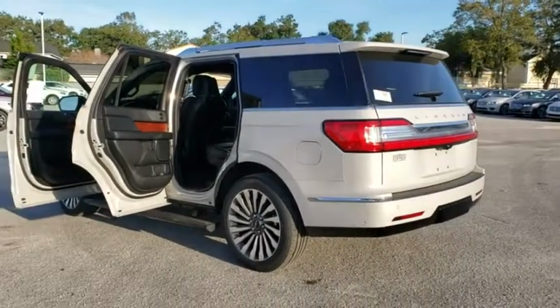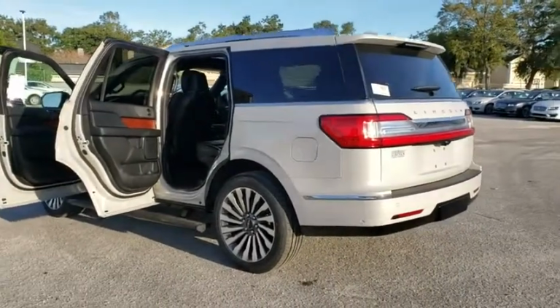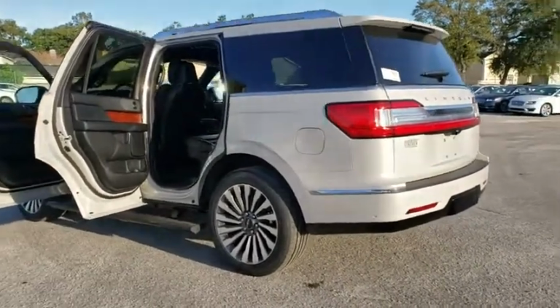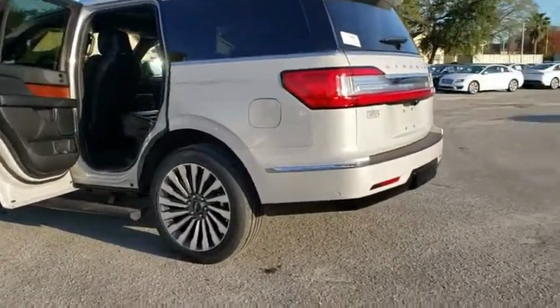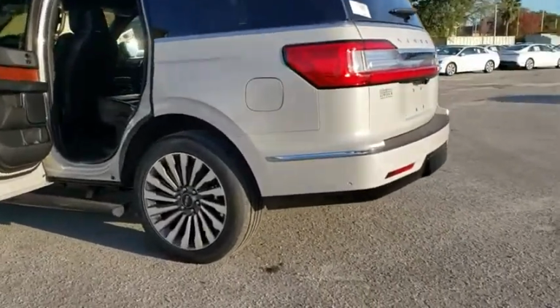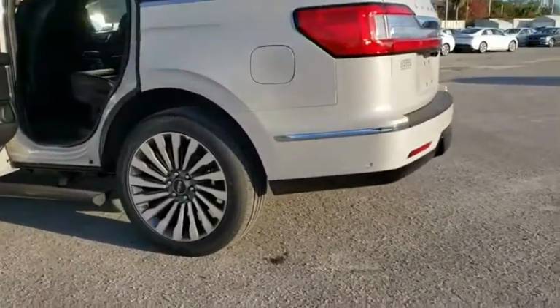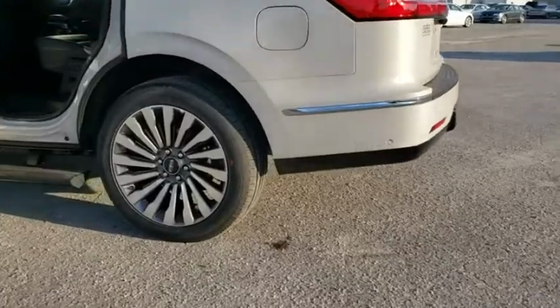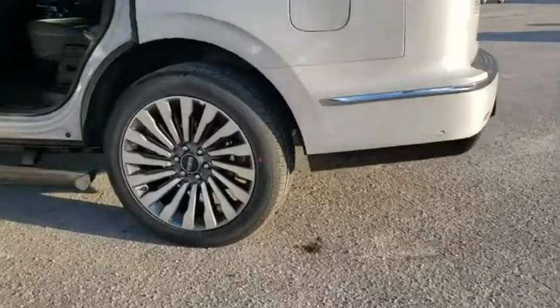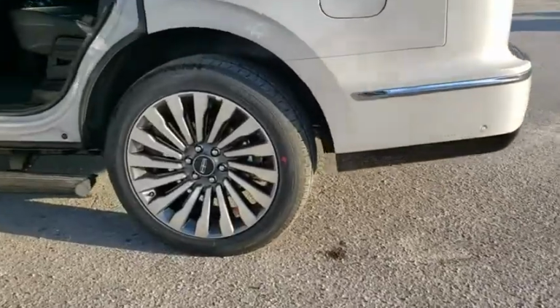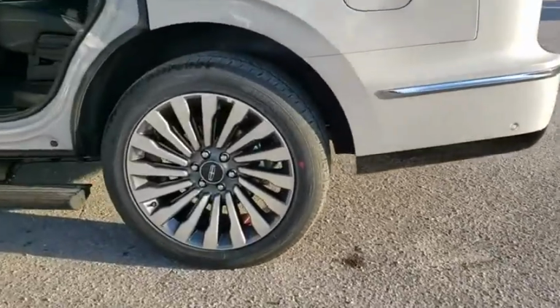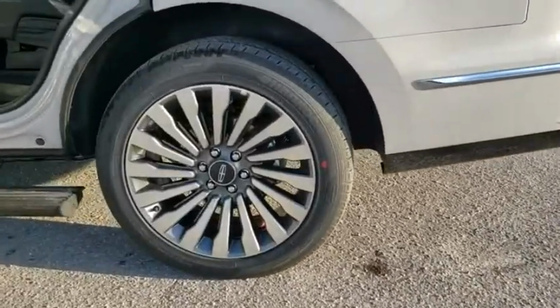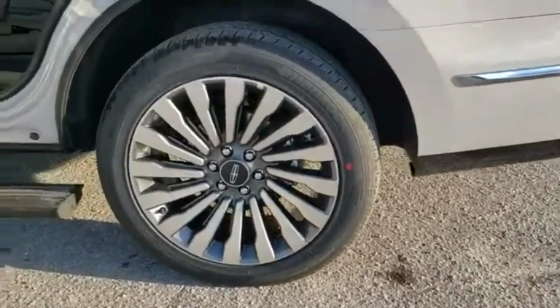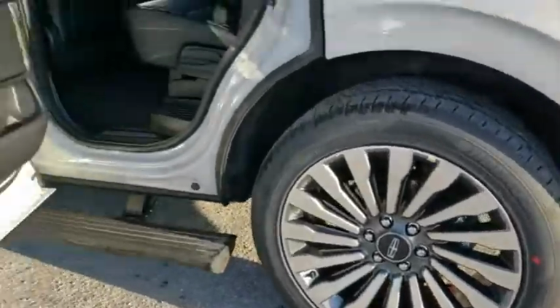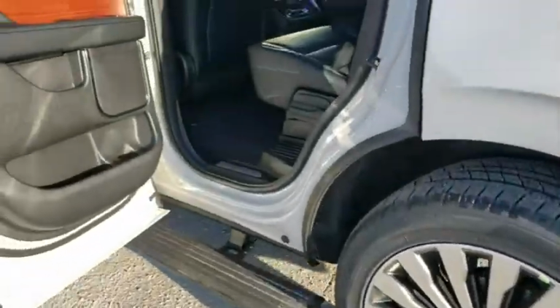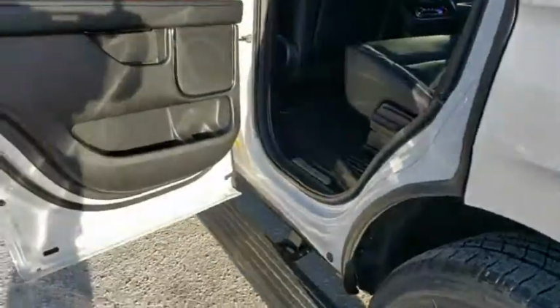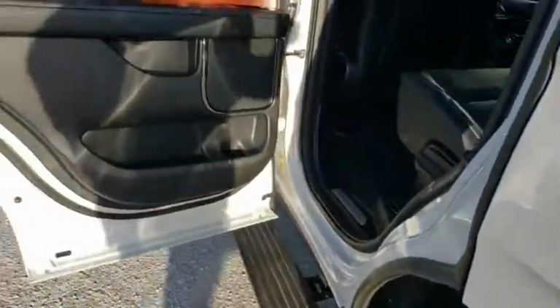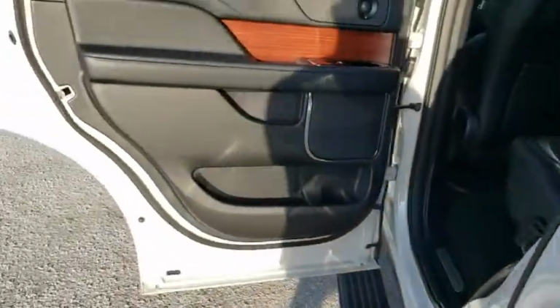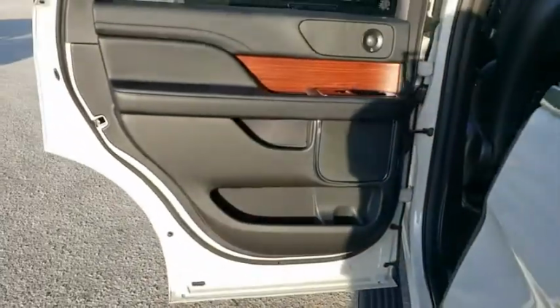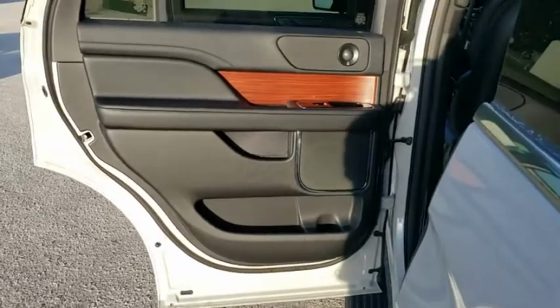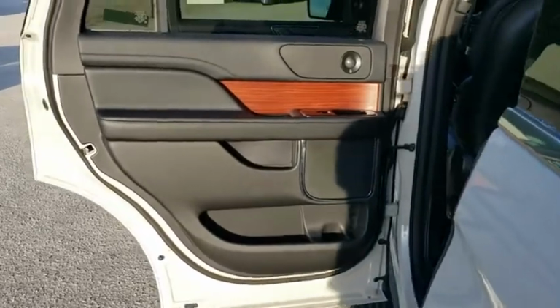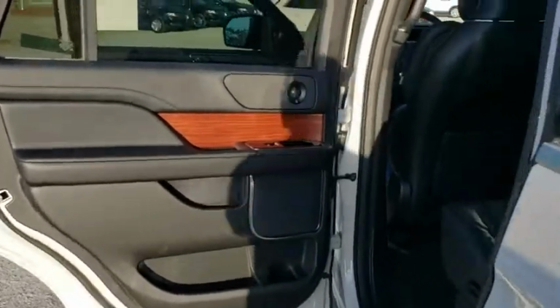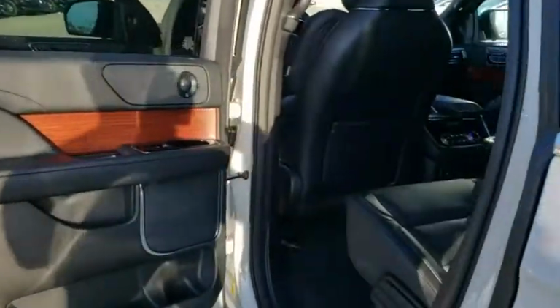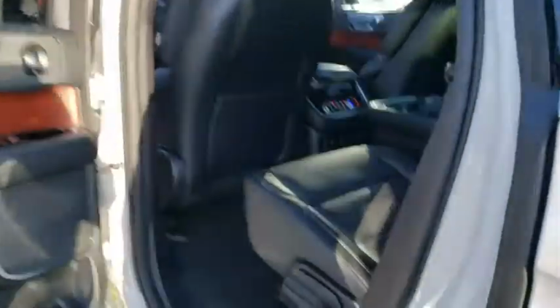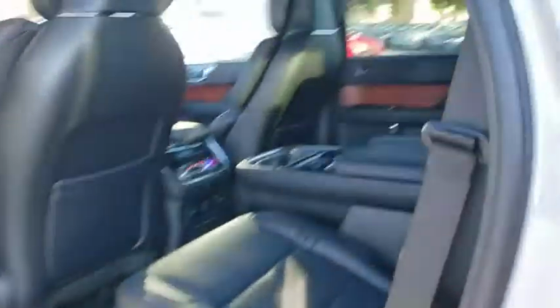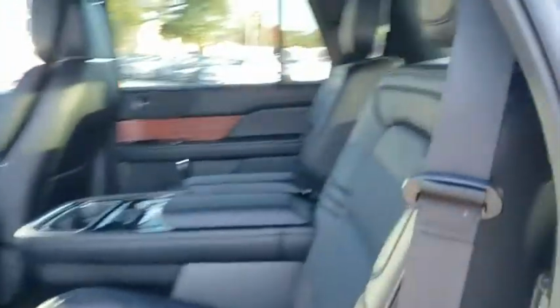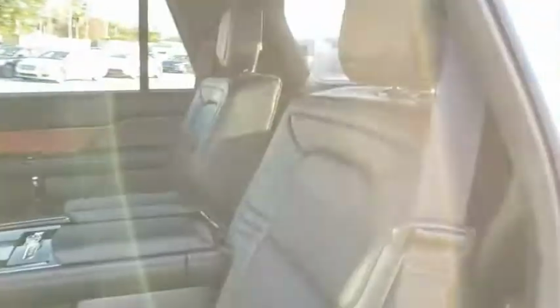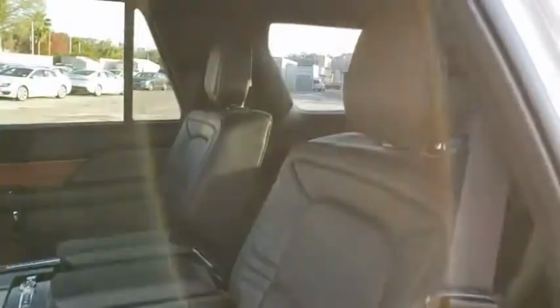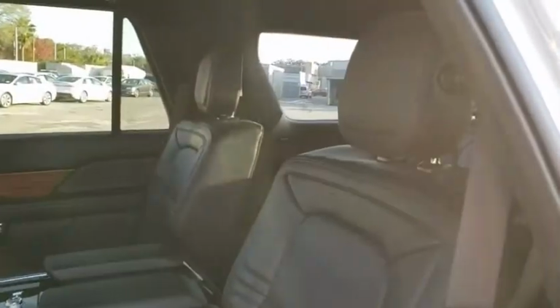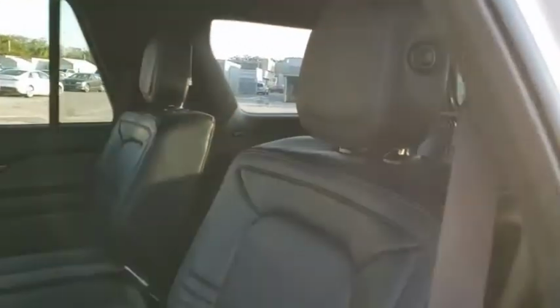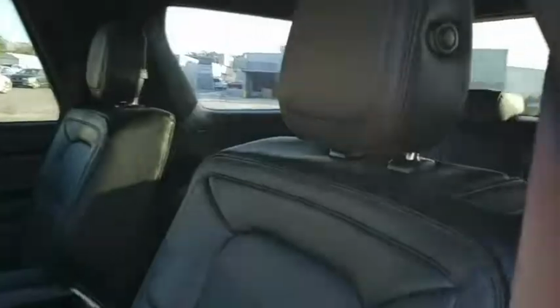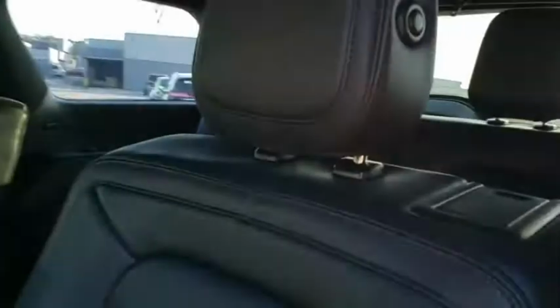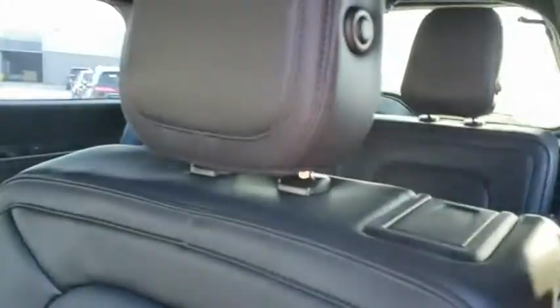Lane departure warning, keyless entry, backup camera, leather-wrapped steering wheel, Bluetooth, adjustable steering wheel, power steering, four-wheel drive, aluminum wheels, keyless start, cruise control. Come take a test drive today.